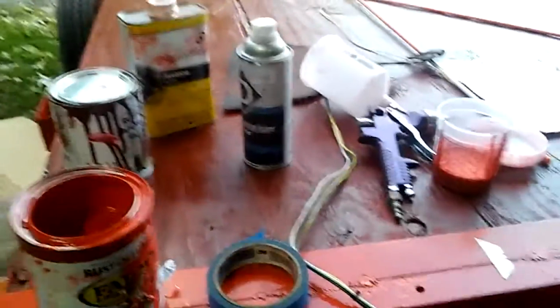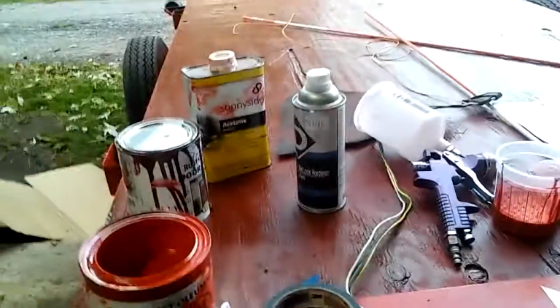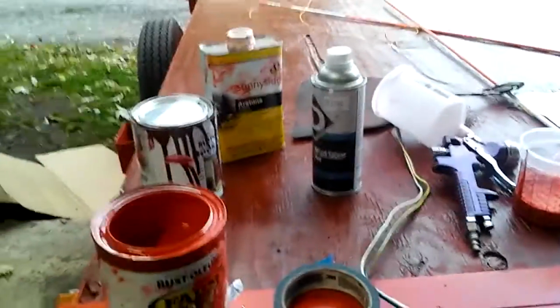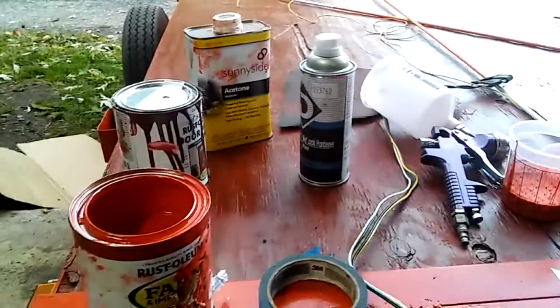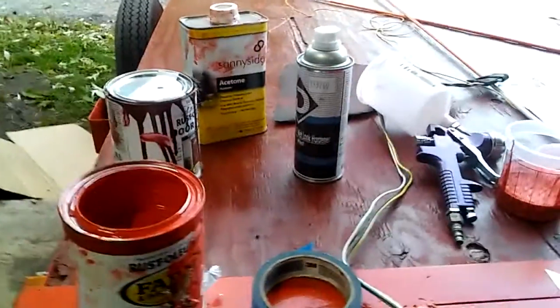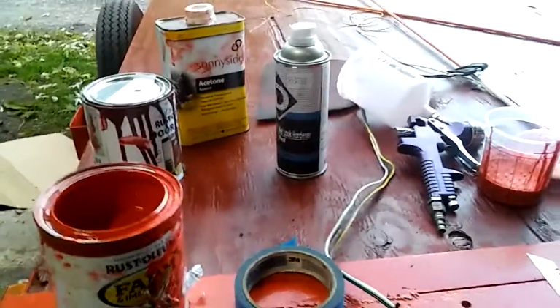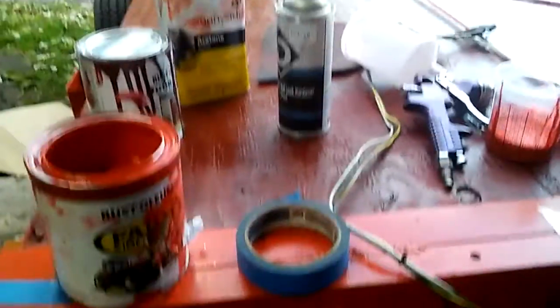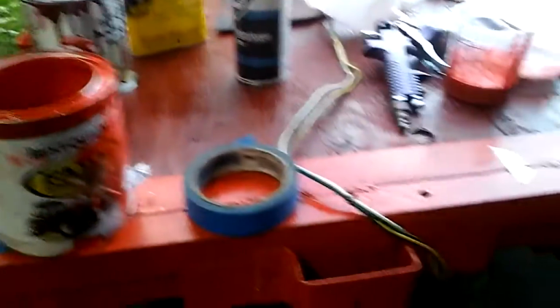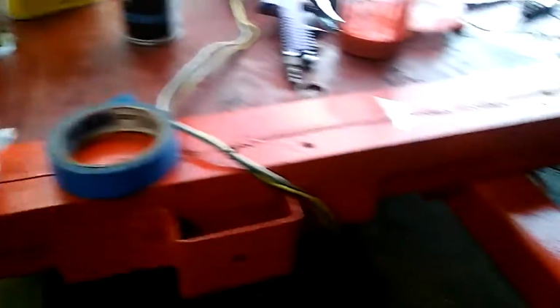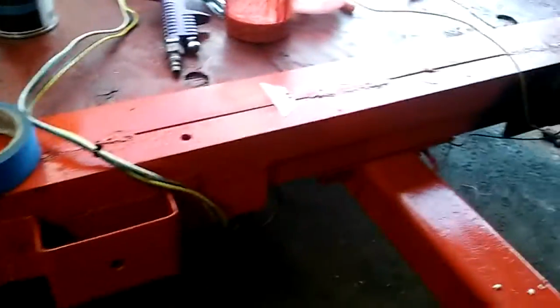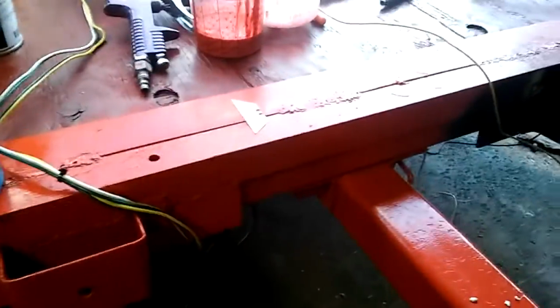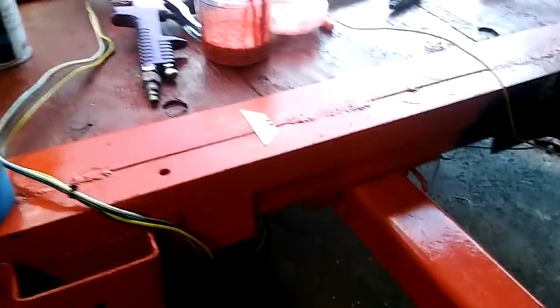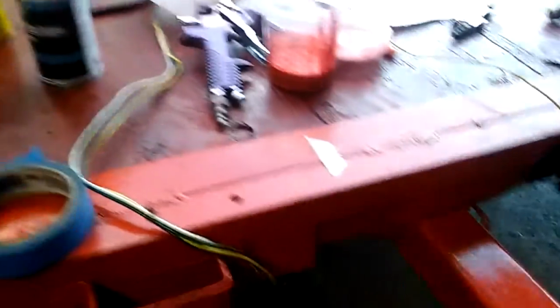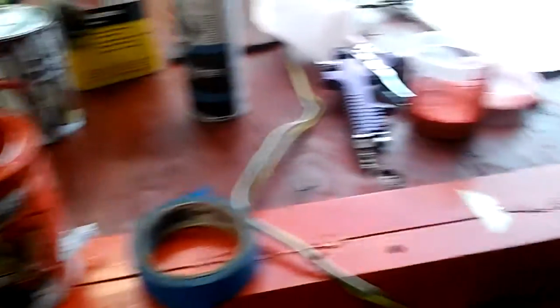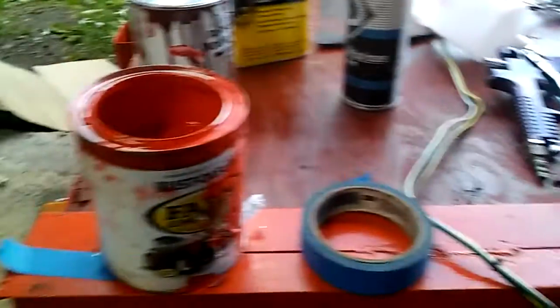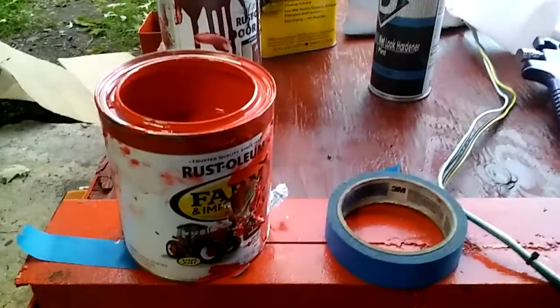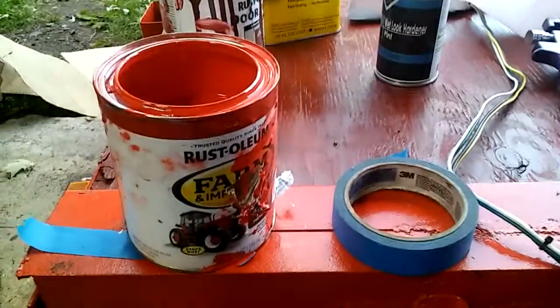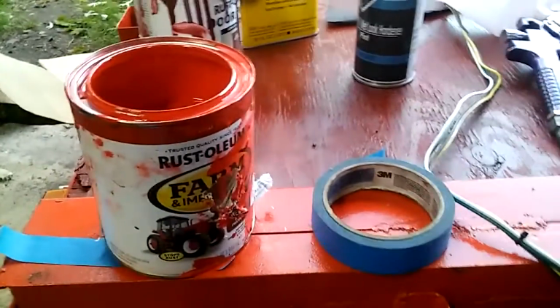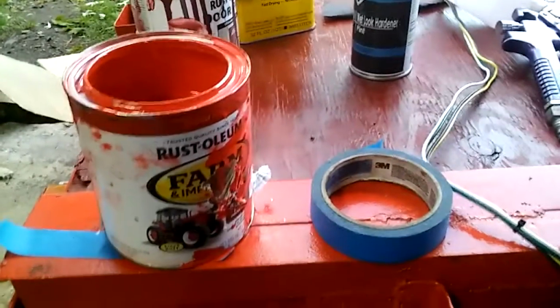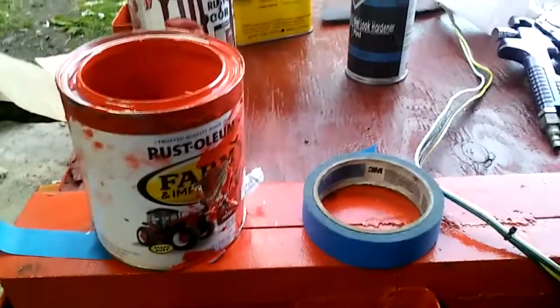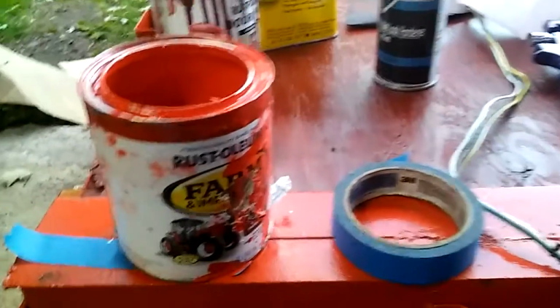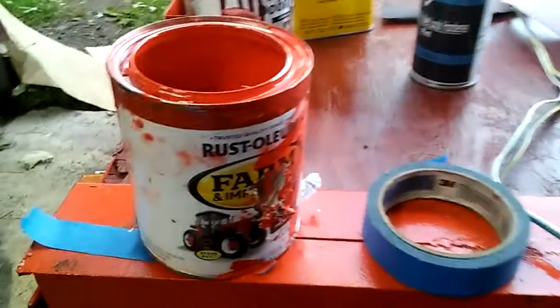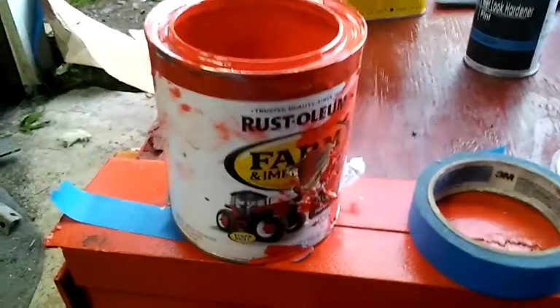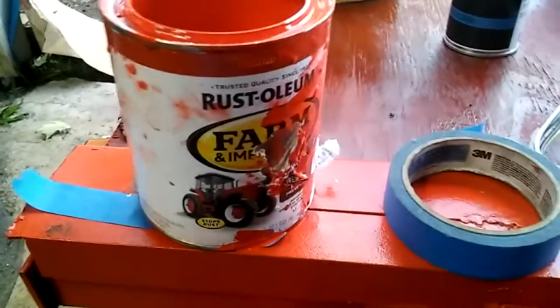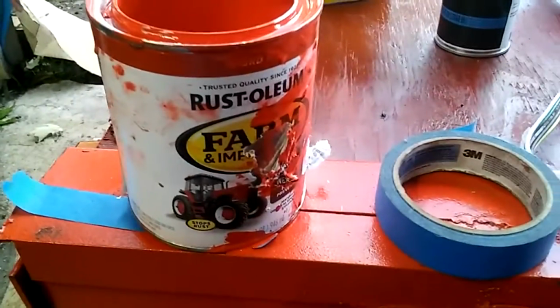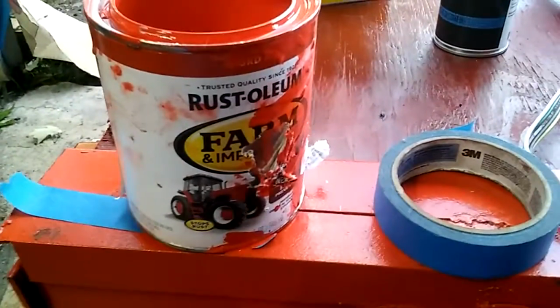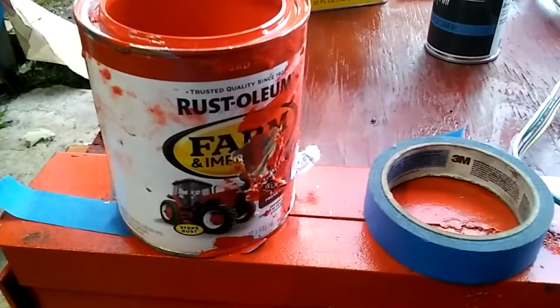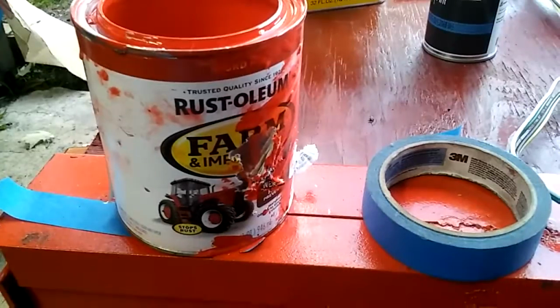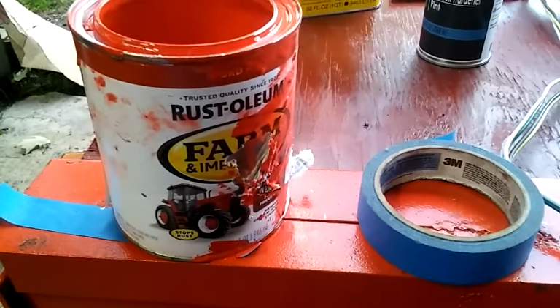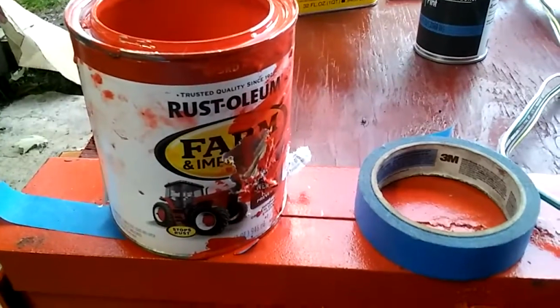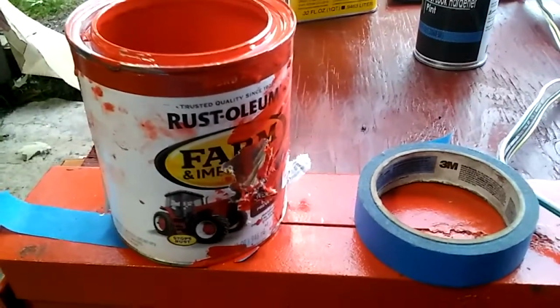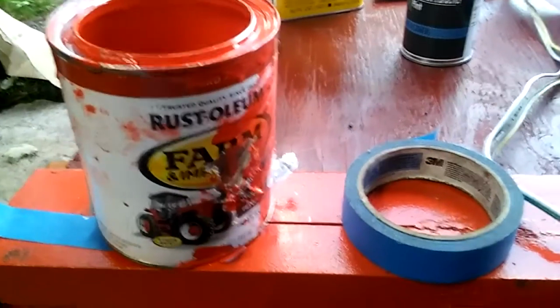Video on how to paint with Rust-Oleum. This trailer has already been painted with Rust-Oleum with the gun. You don't need much — I'm just touching up a couple spots. I like the Farm Implement paint because it's supposed to be a little stronger.